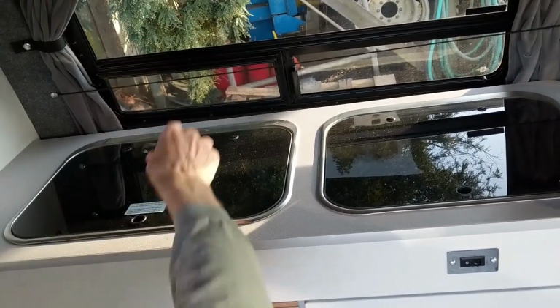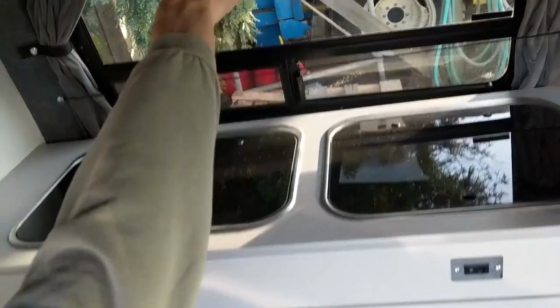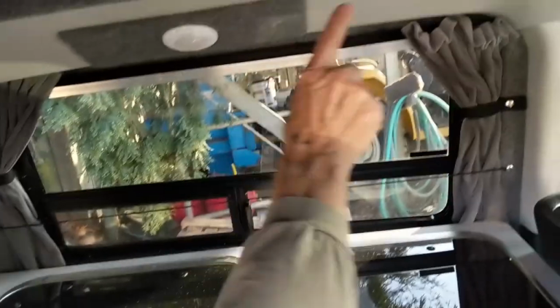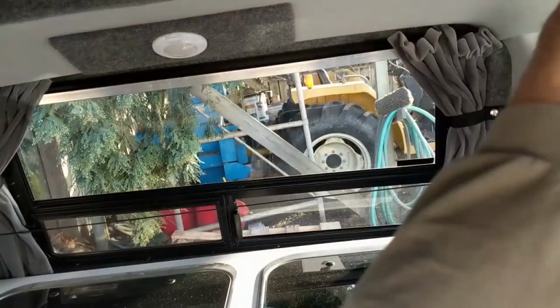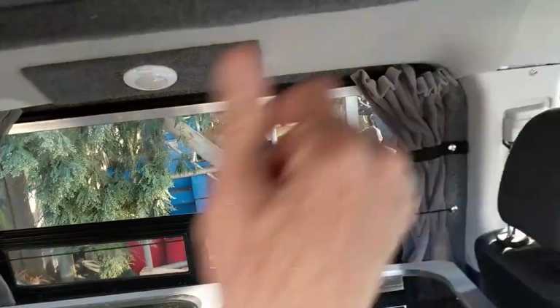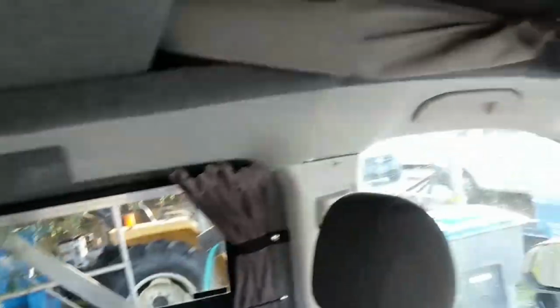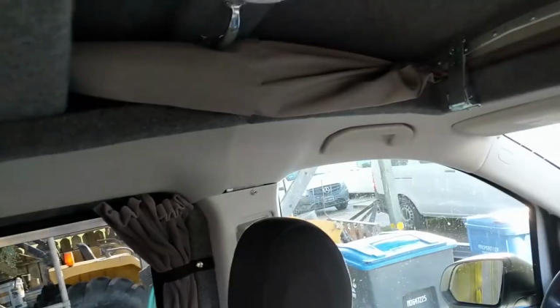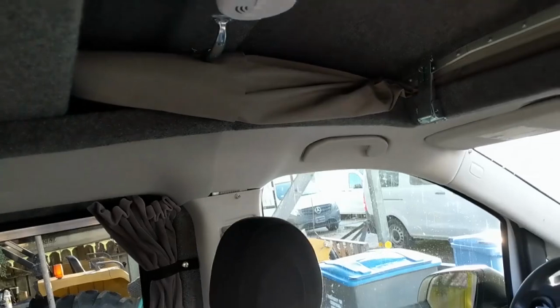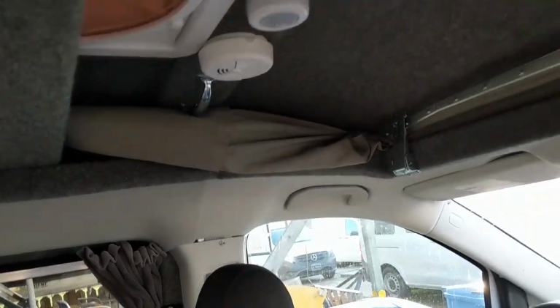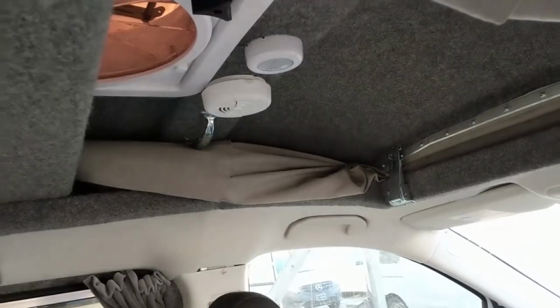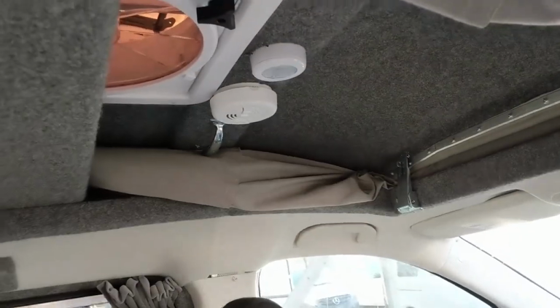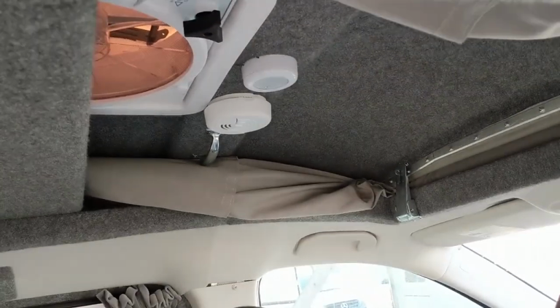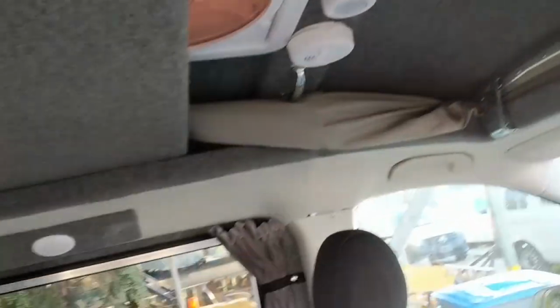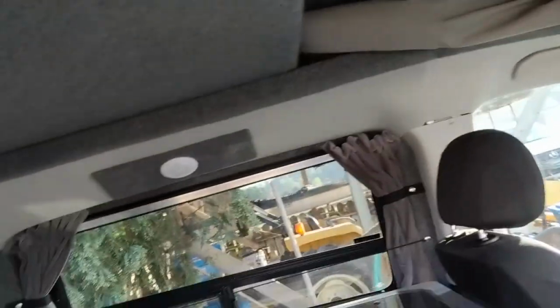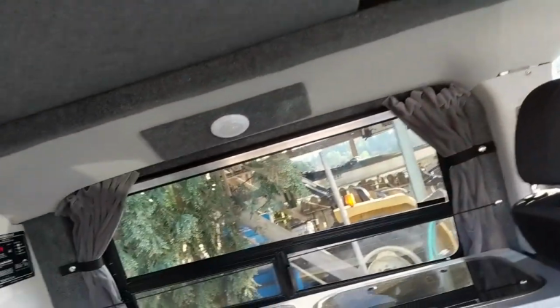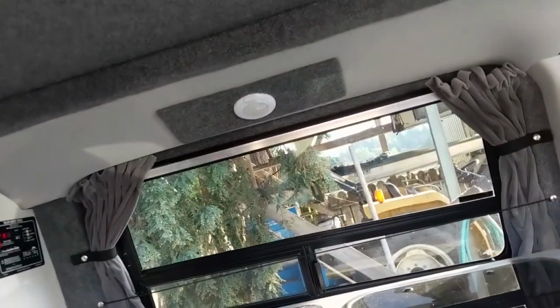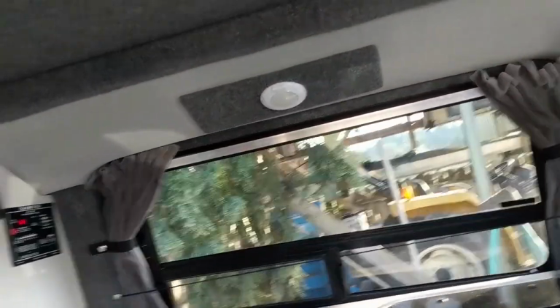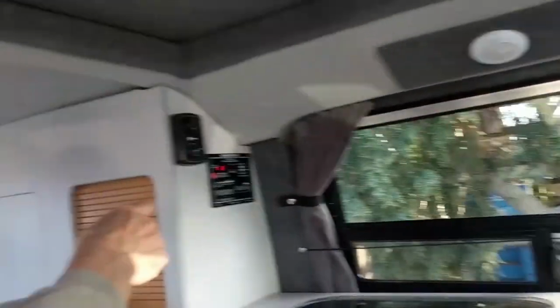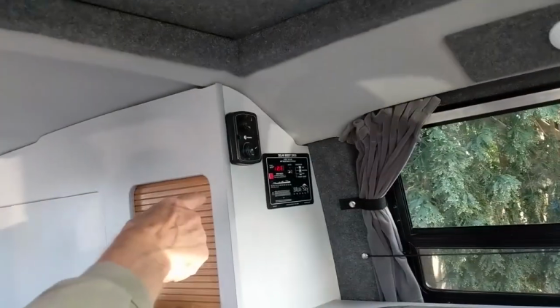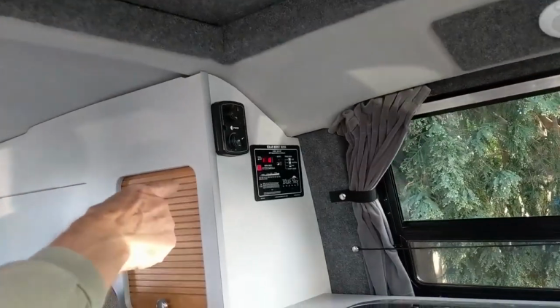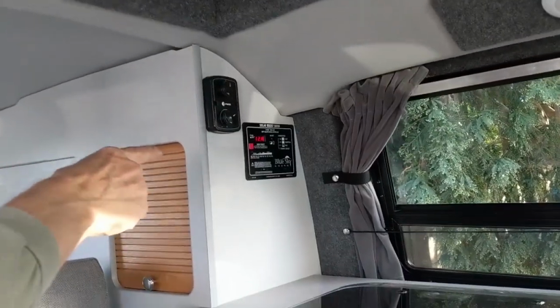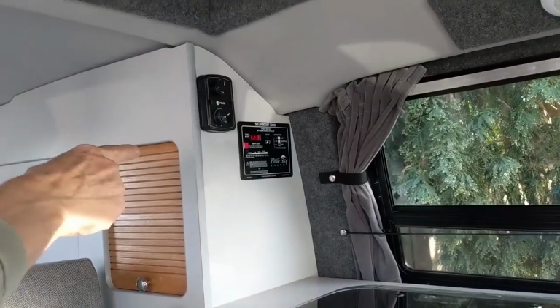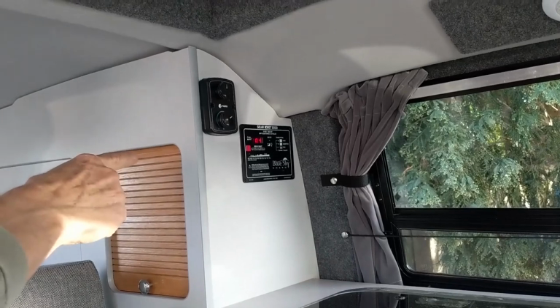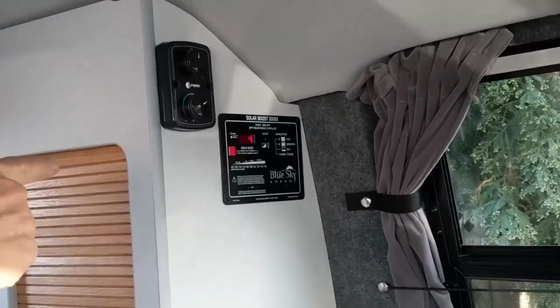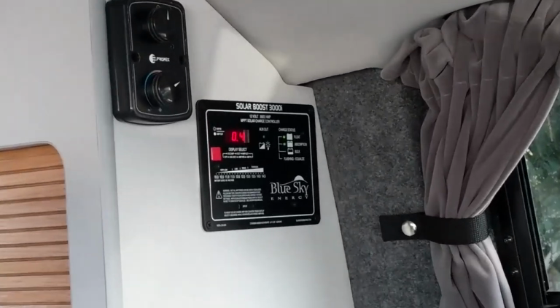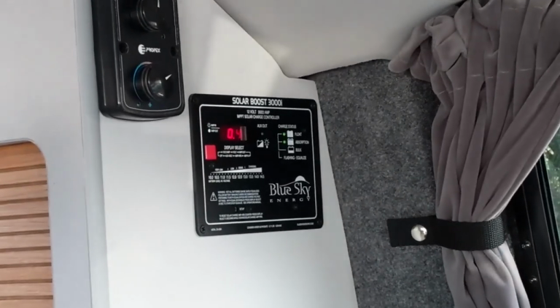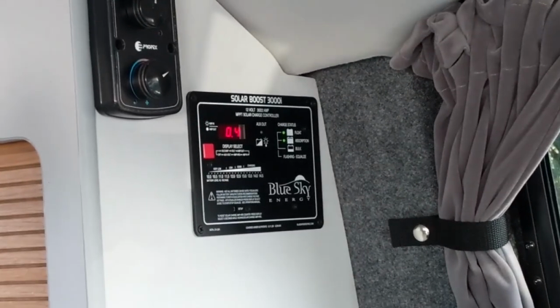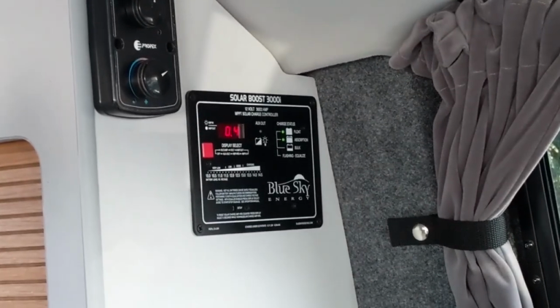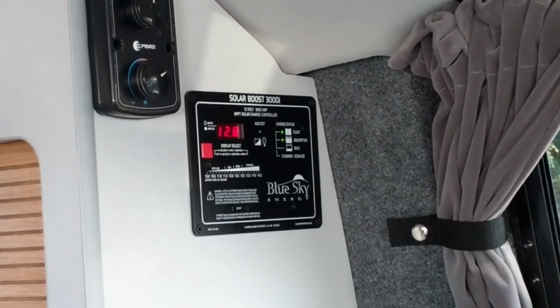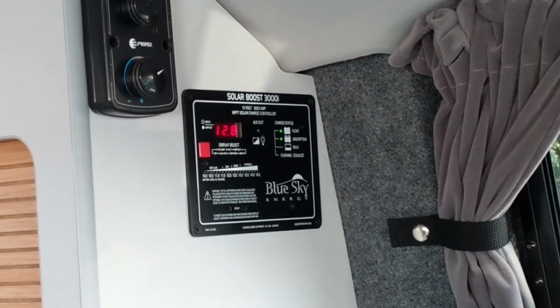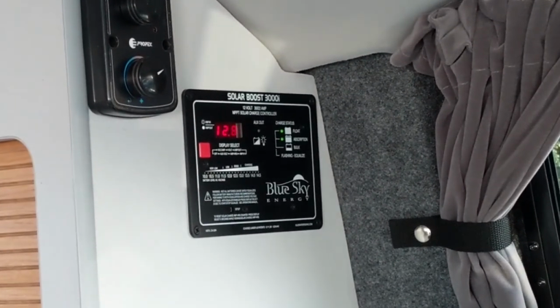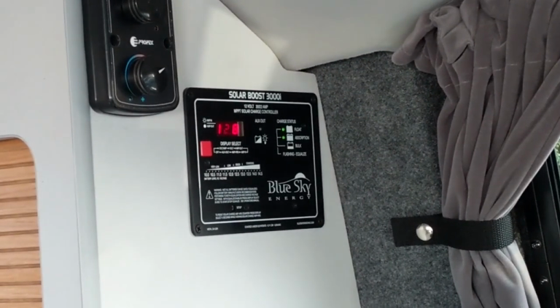You've got LED lights in three different locations. This one has a solar panel system on it, so there's the solar regulator. It also has a furnace on it.